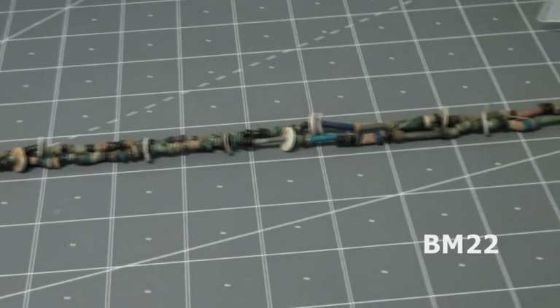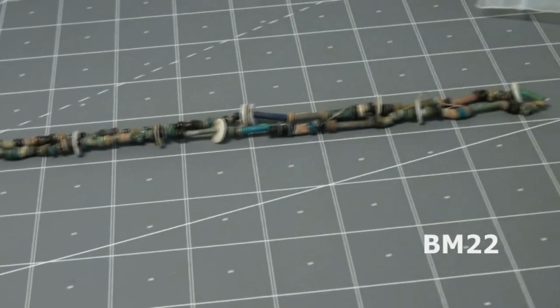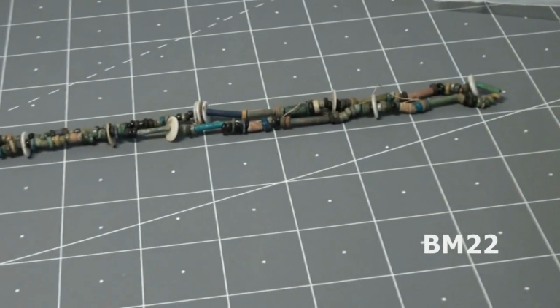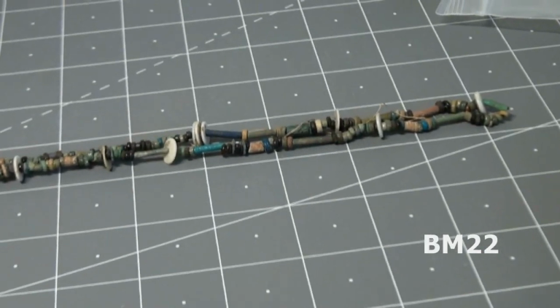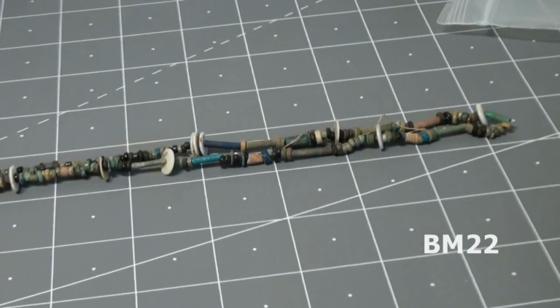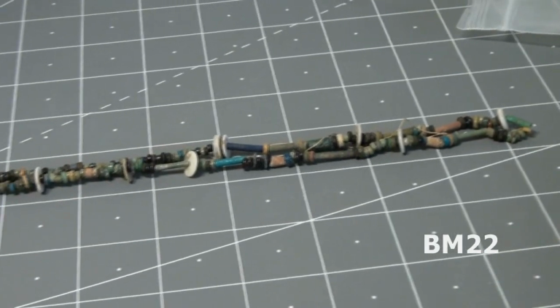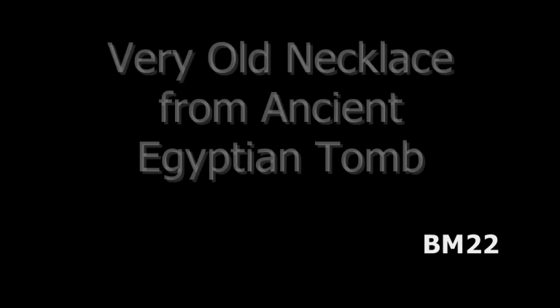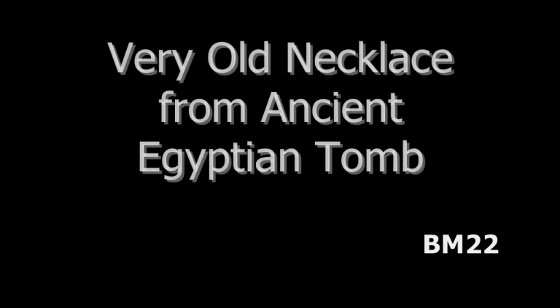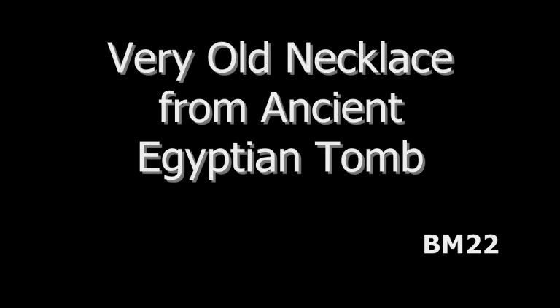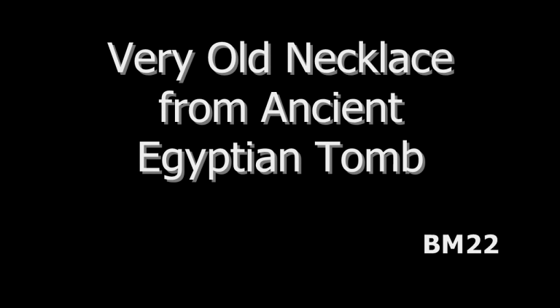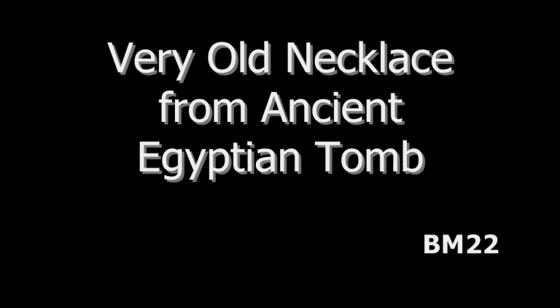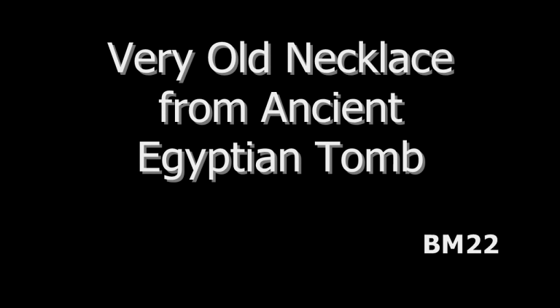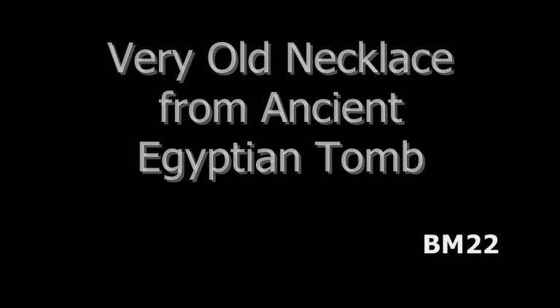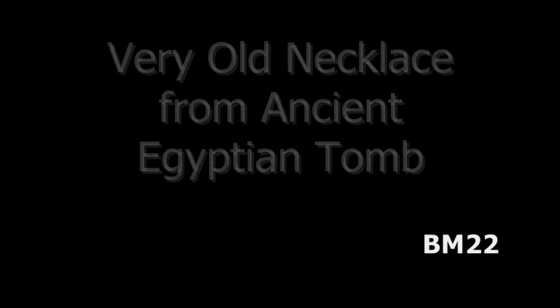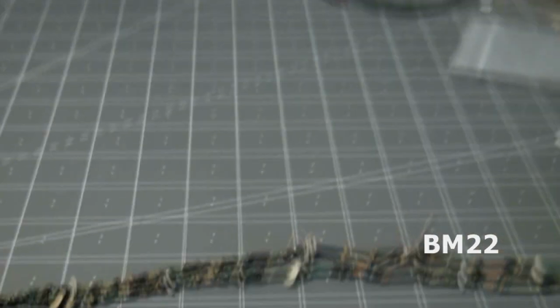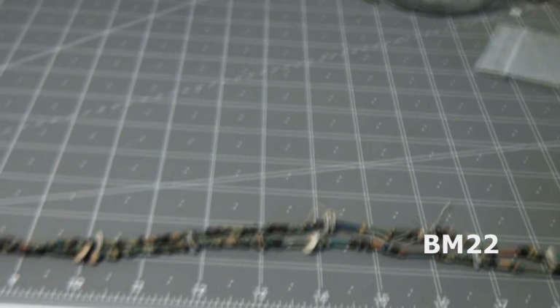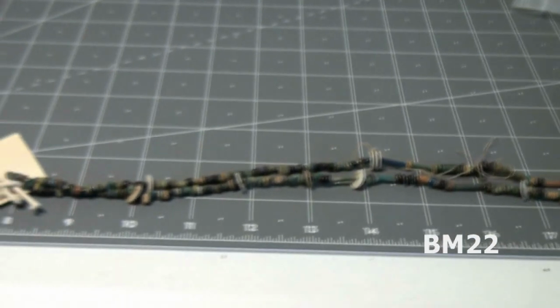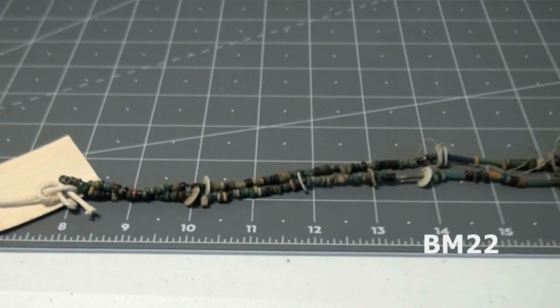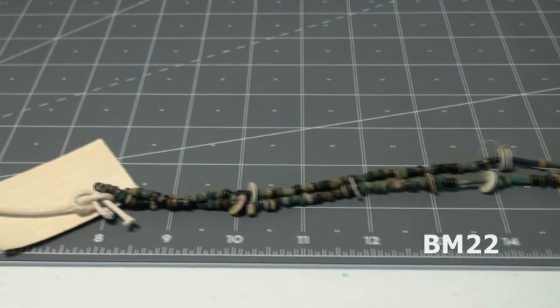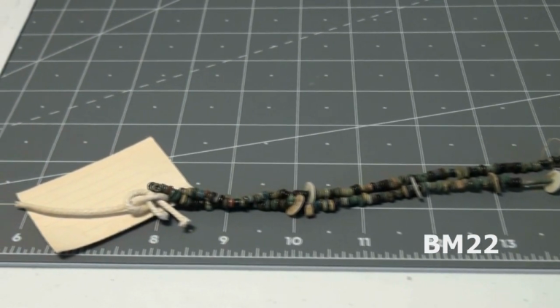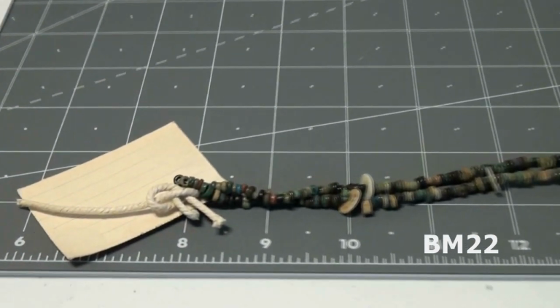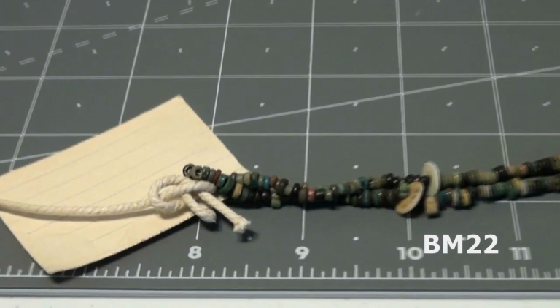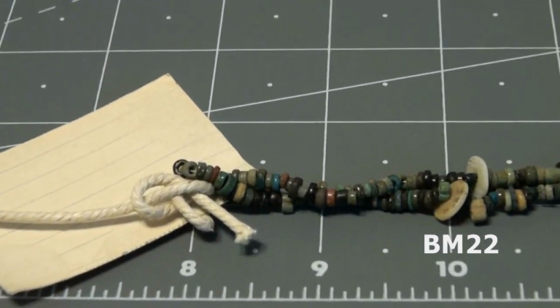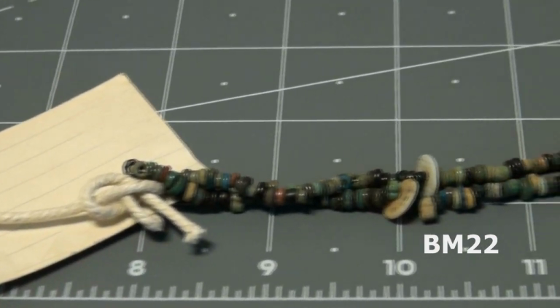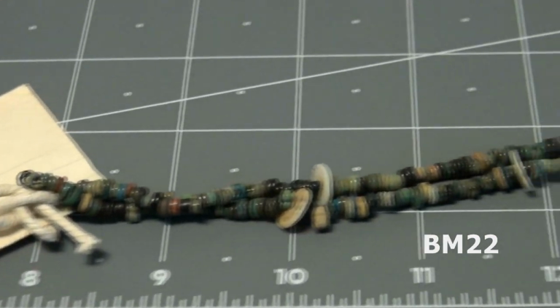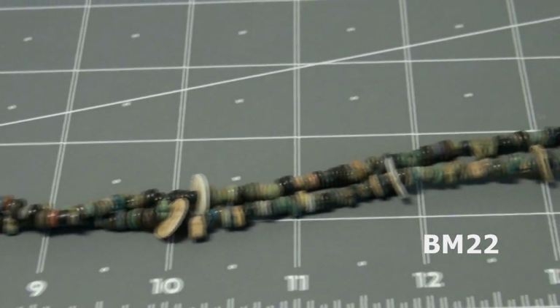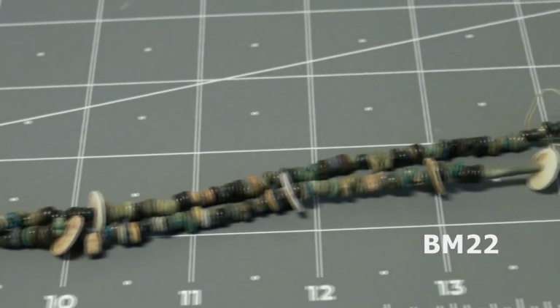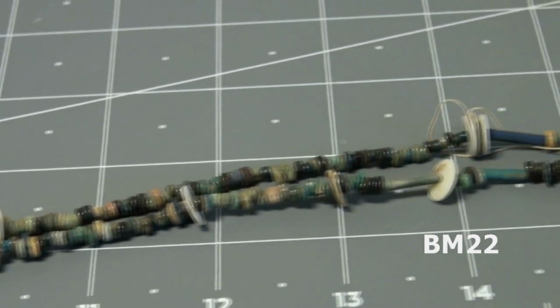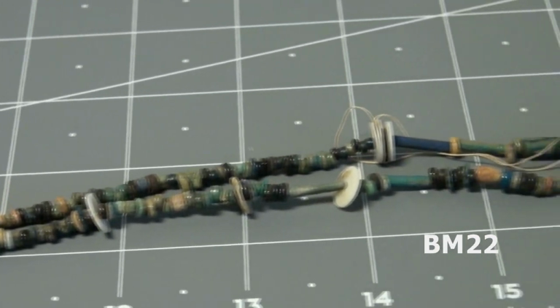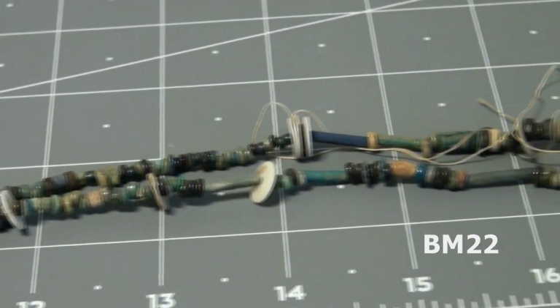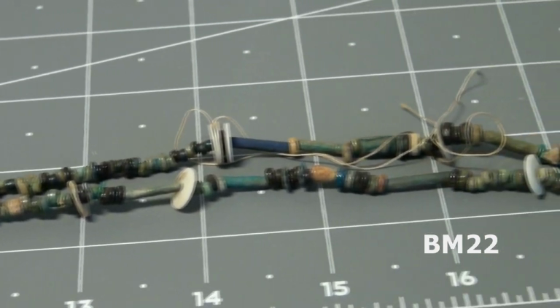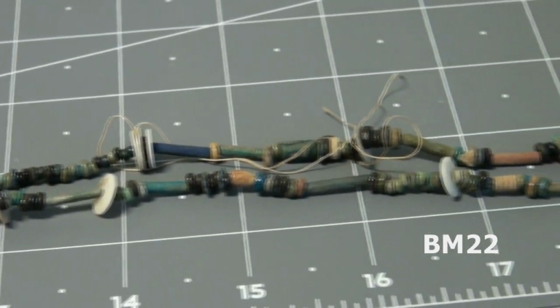Hi everybody, Beanmeister22 here. Today we're going to look at something kind of neat and kind of old. By kind of old, how about almost 2,000 years old? That's right. This is an ancient Egyptian bead necklace.